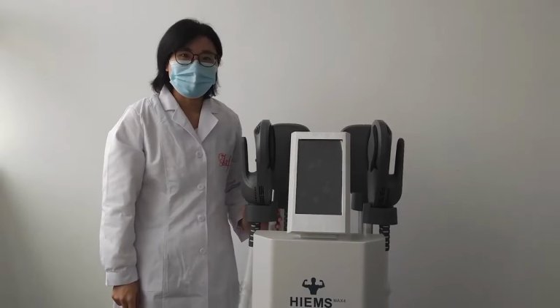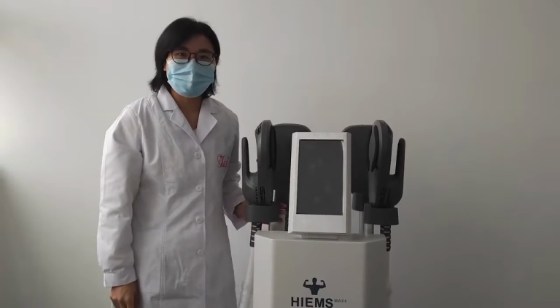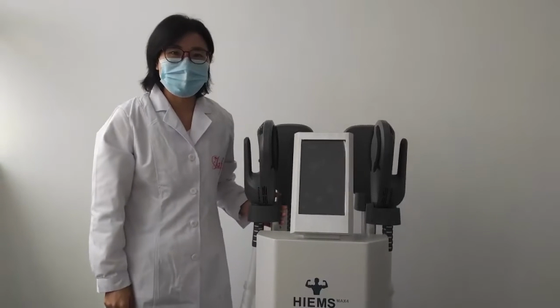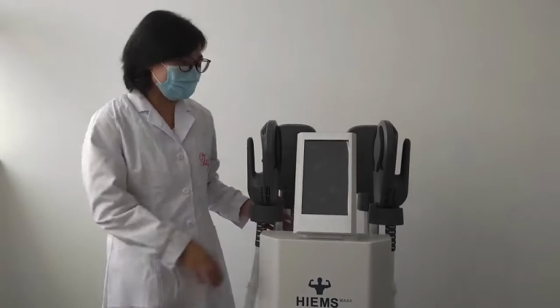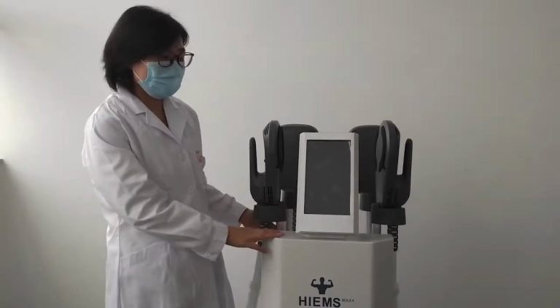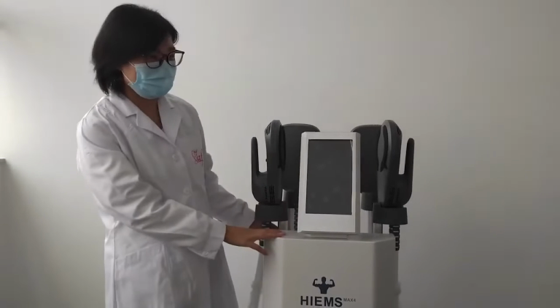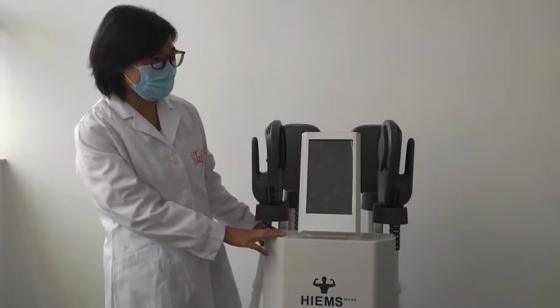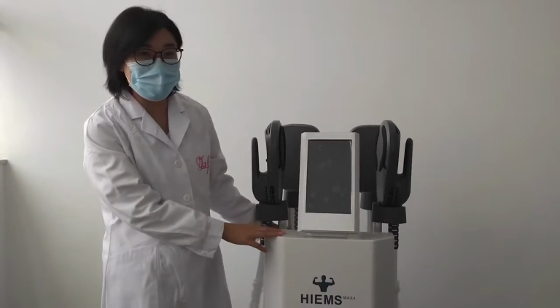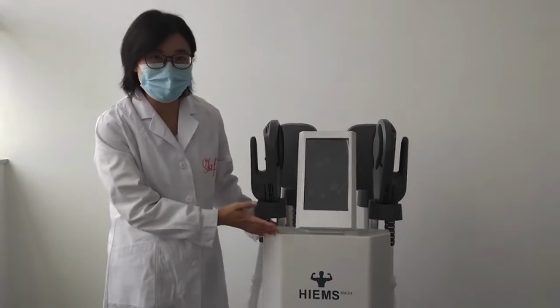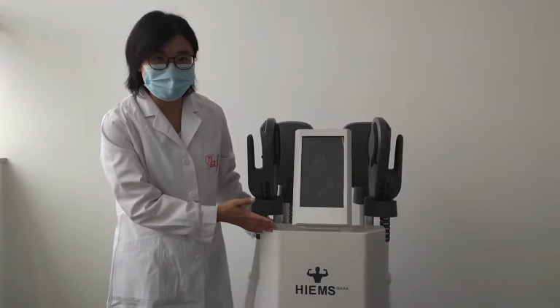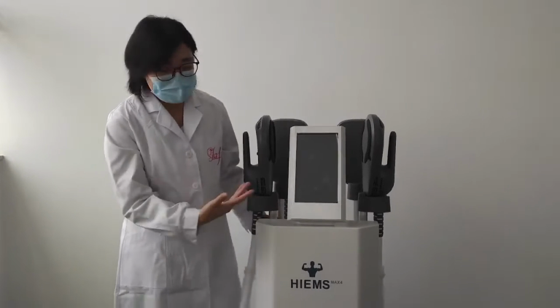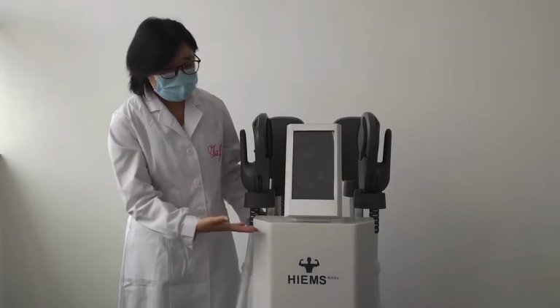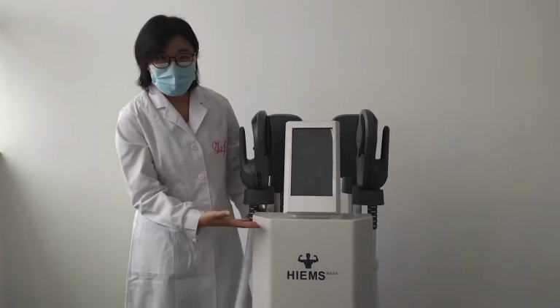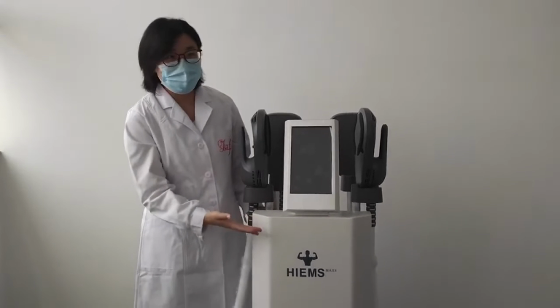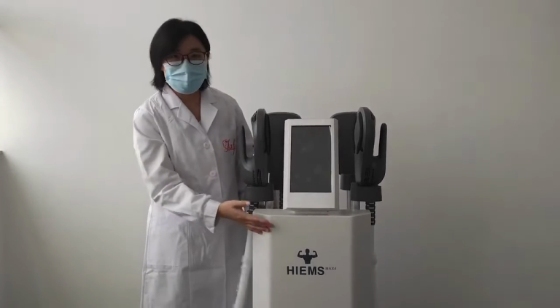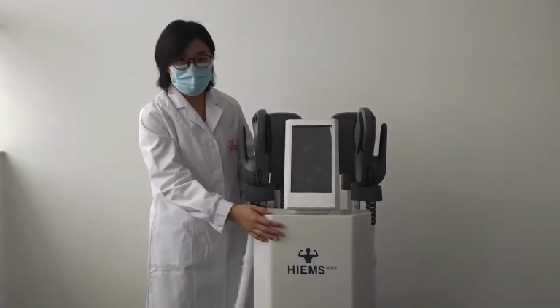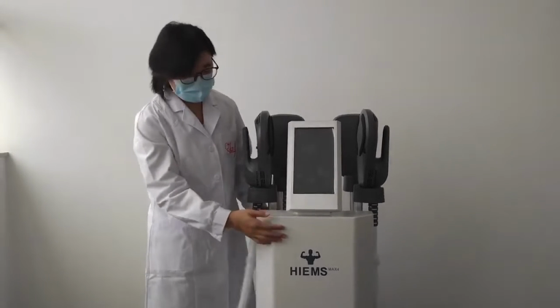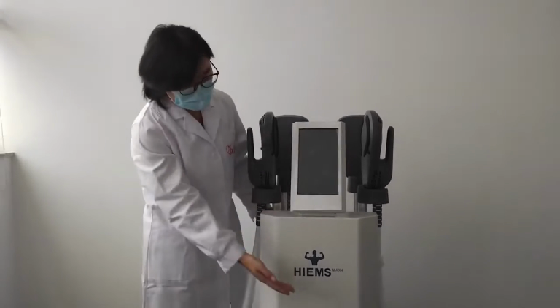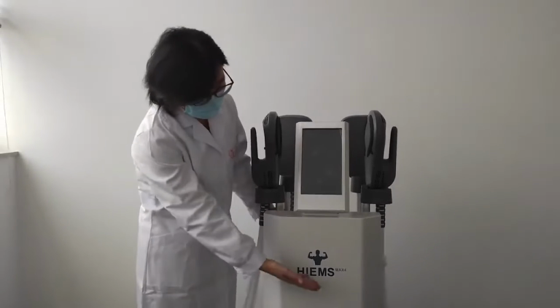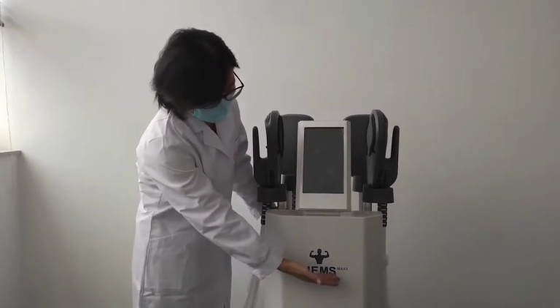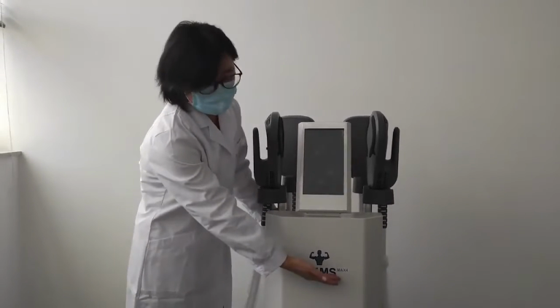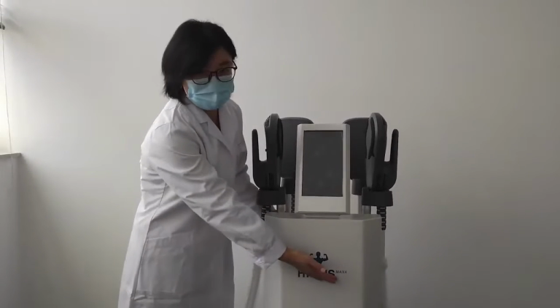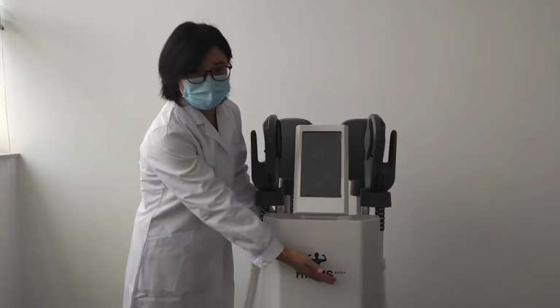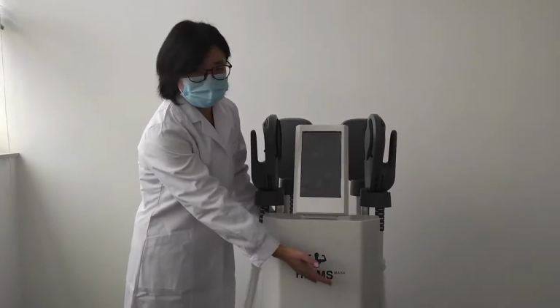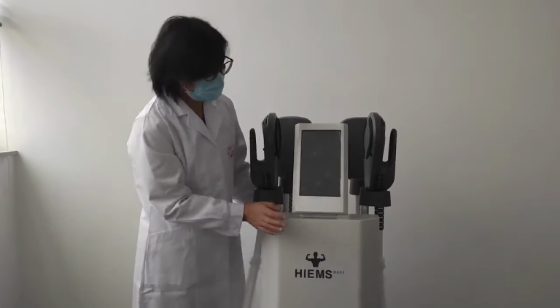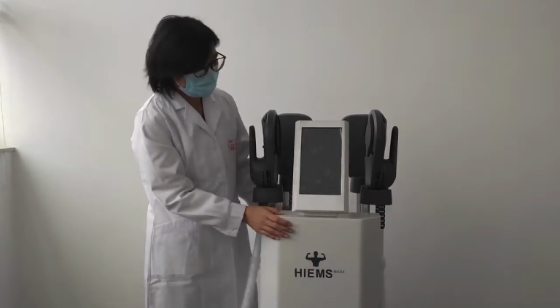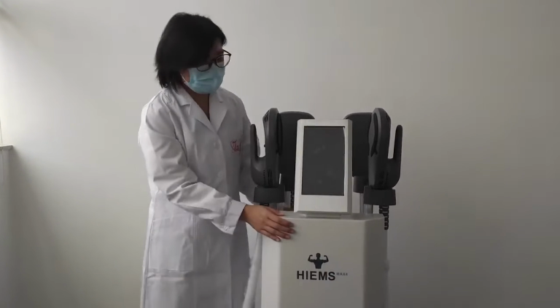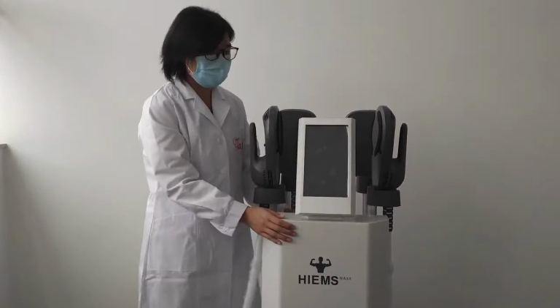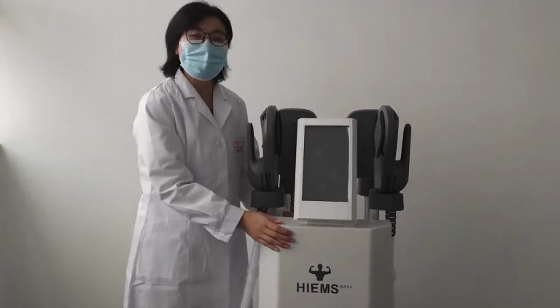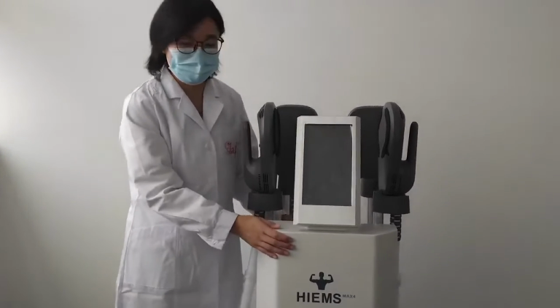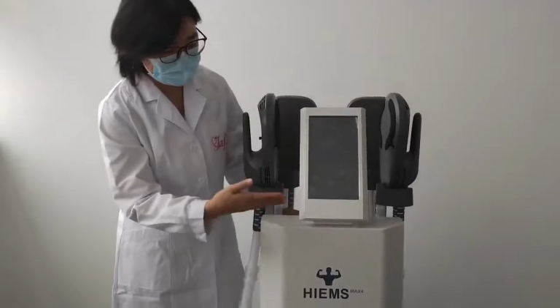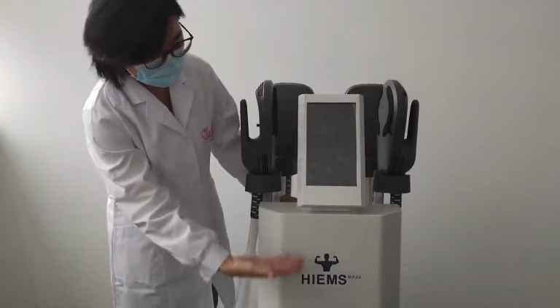Hi friends, here I introduce our updated EM start machine. We call it Max4. Here I show you this machine.